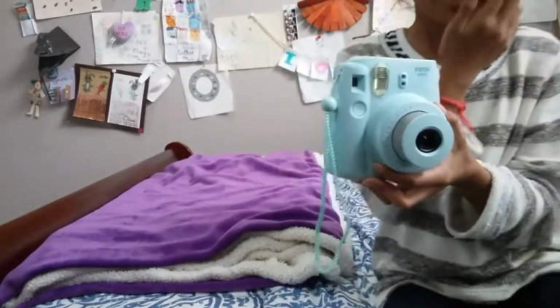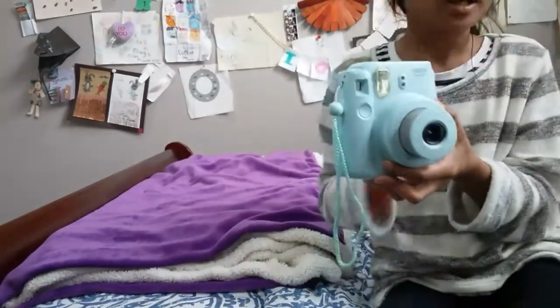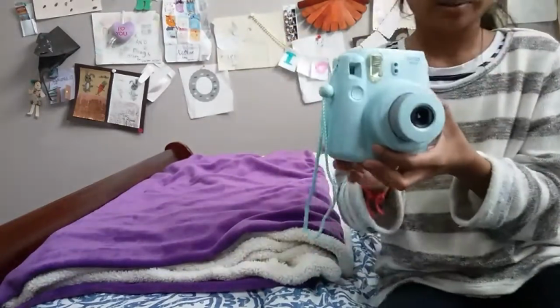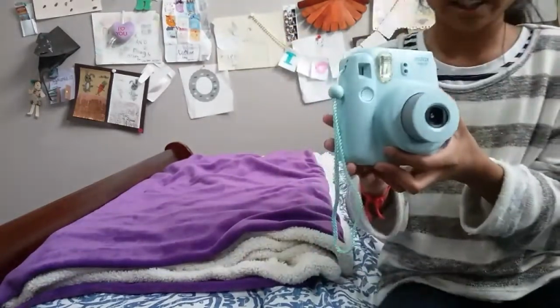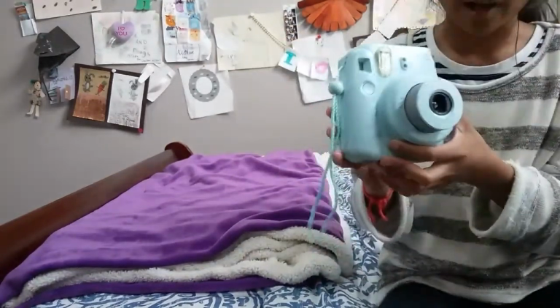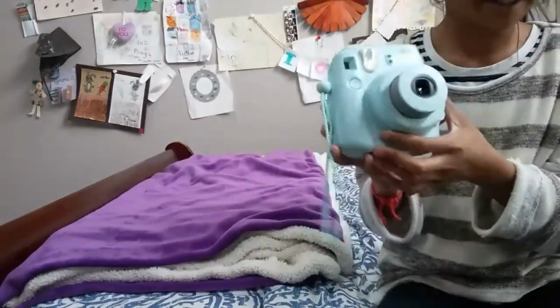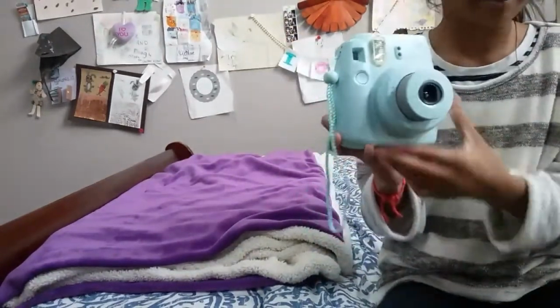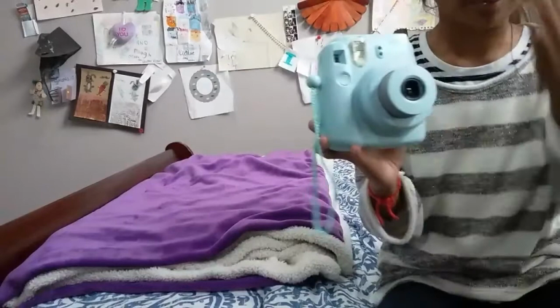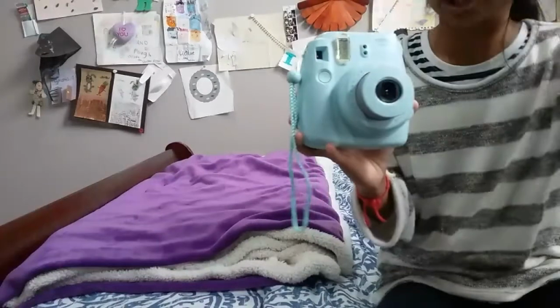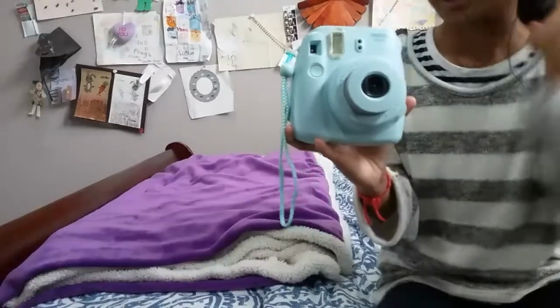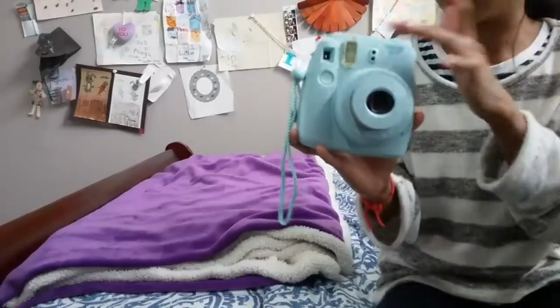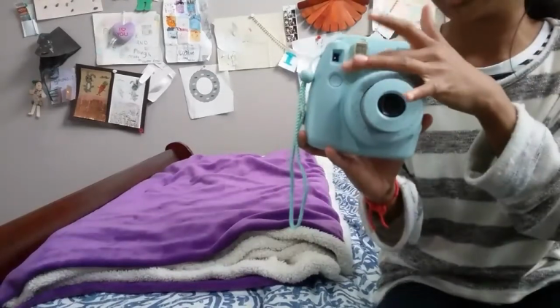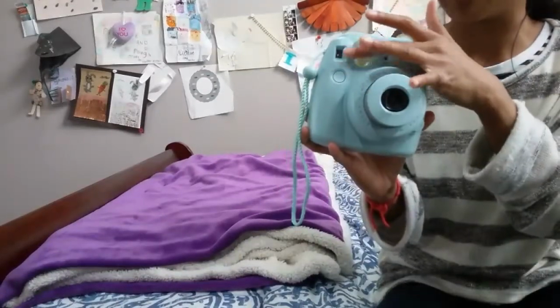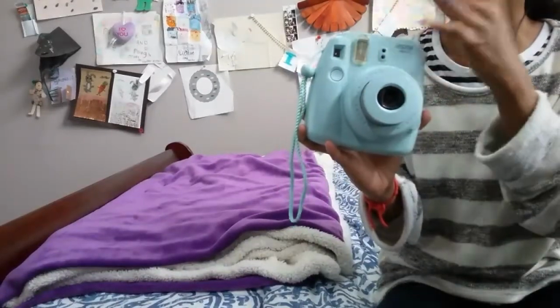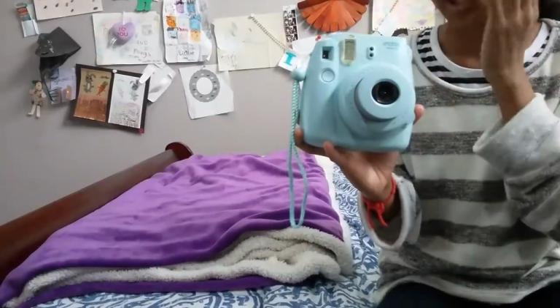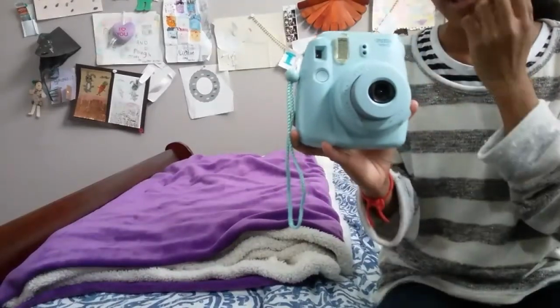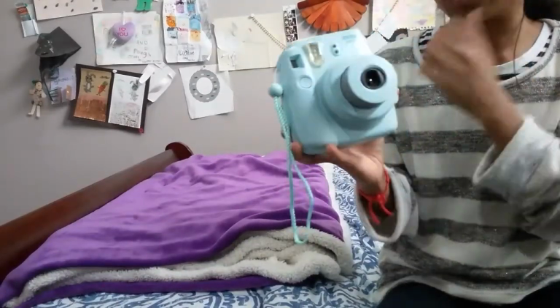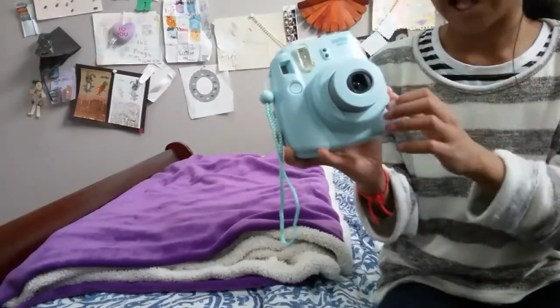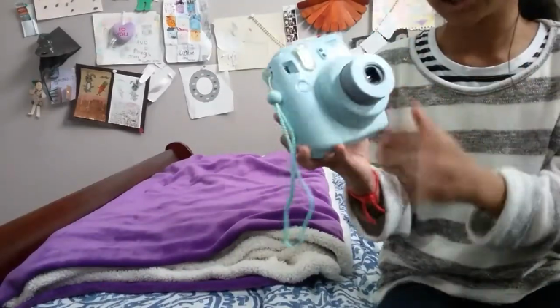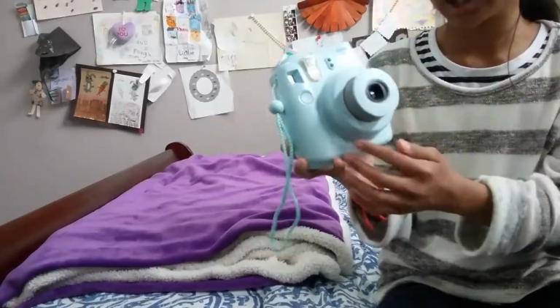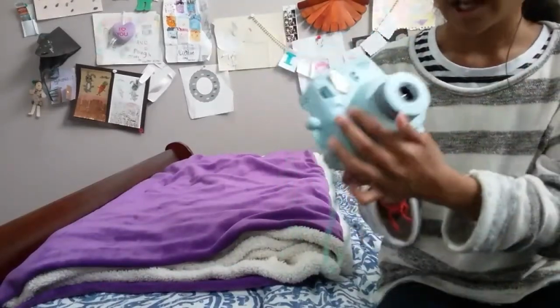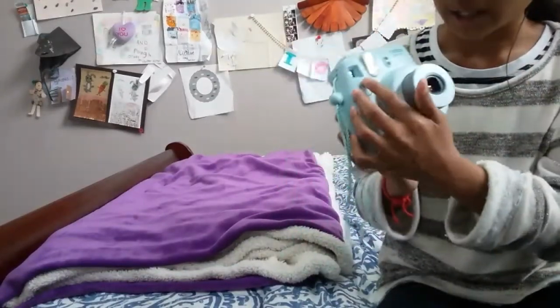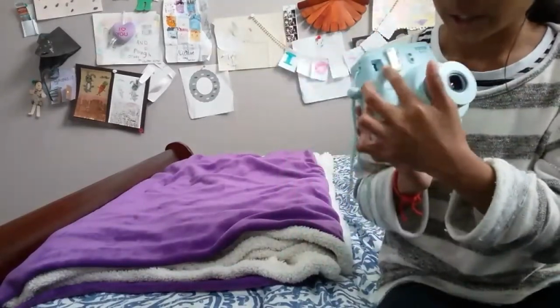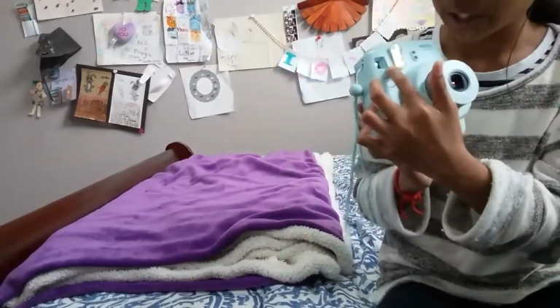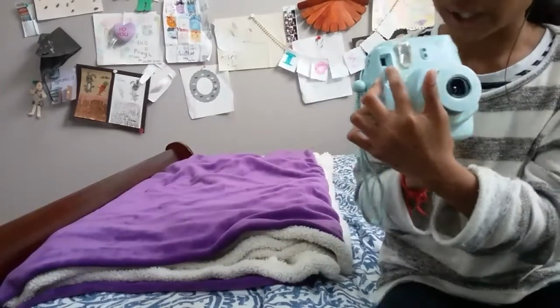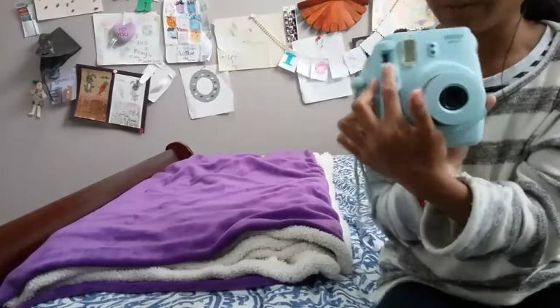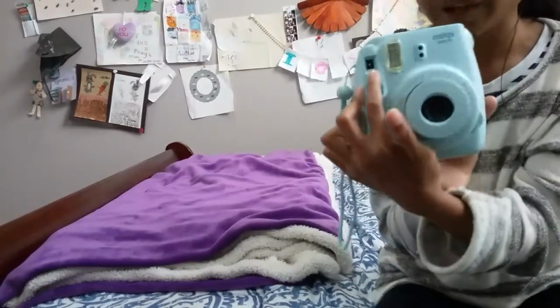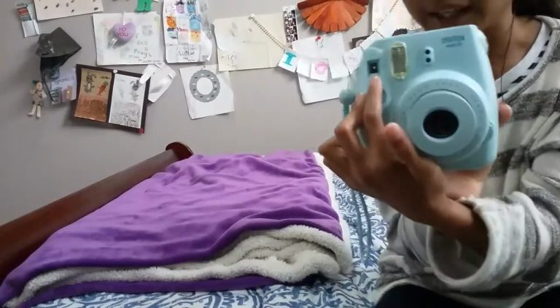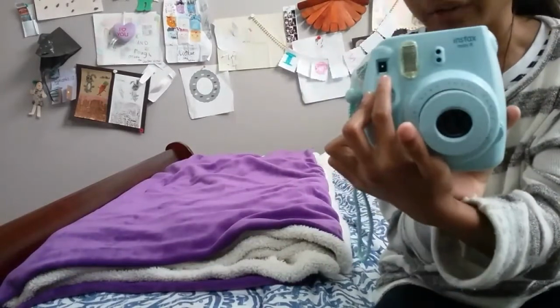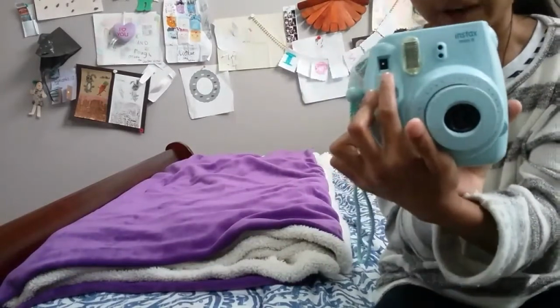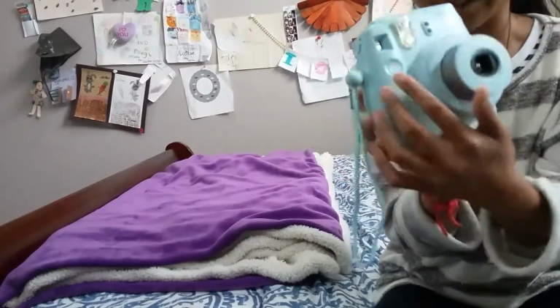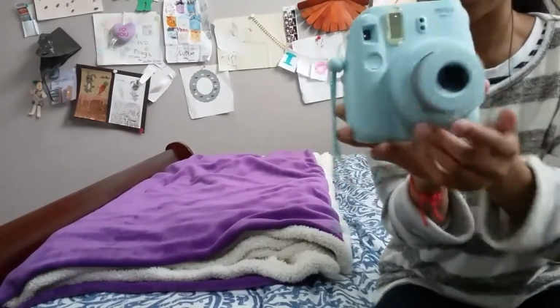These two little dots right here are the sensors. This right here is the flash, and it's automatic — you can't turn it off or anything. I've seen some people put electric tape or washi tape over it so it wouldn't flash as much. And this right here is the viewfinder itself.